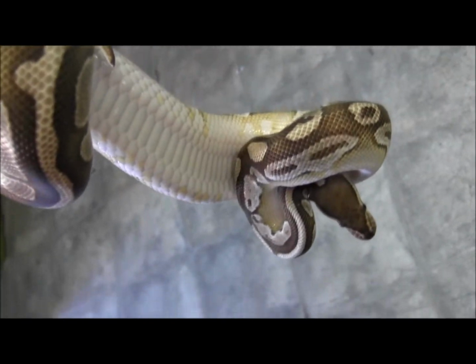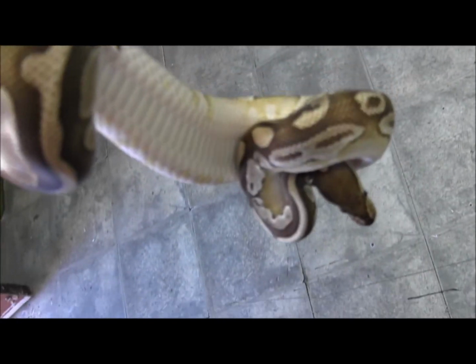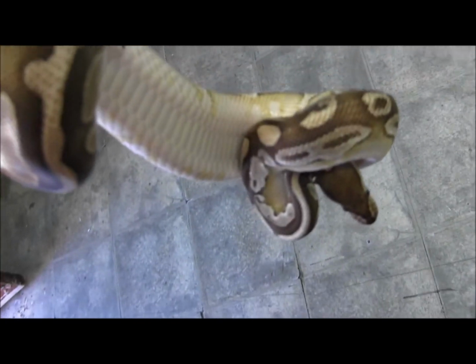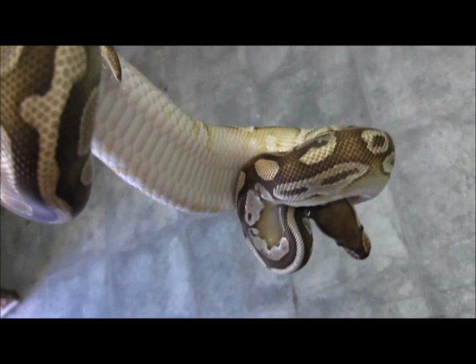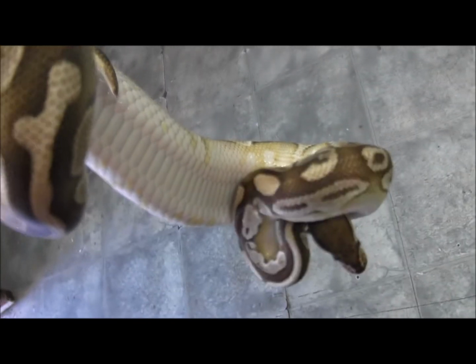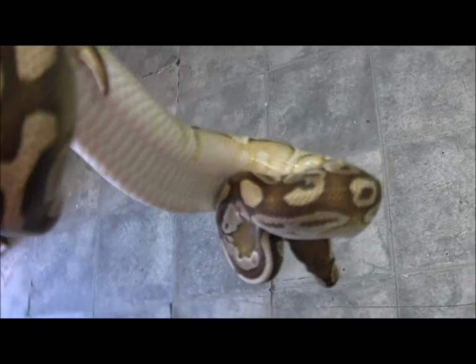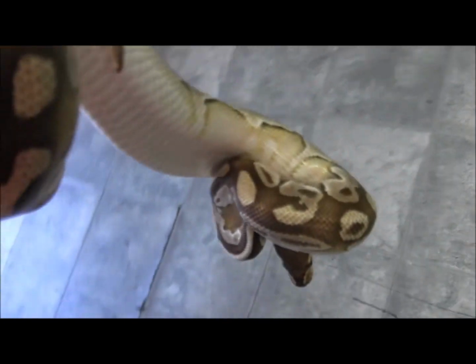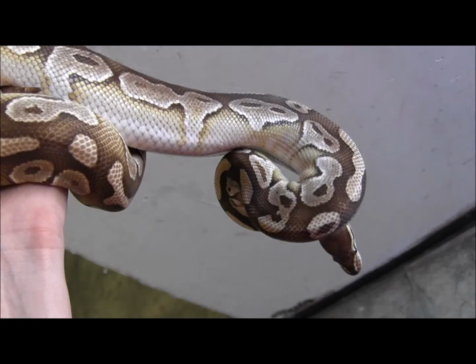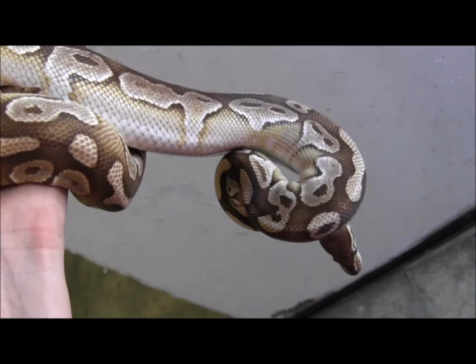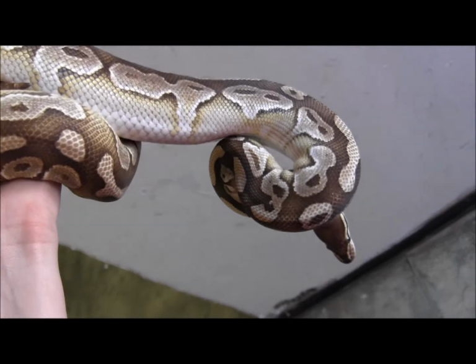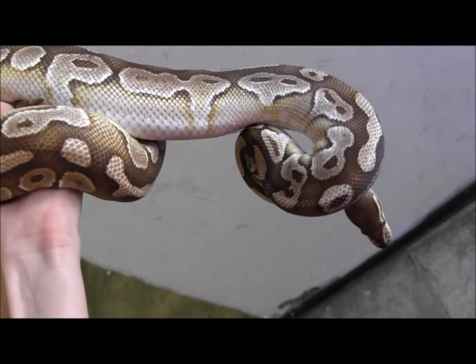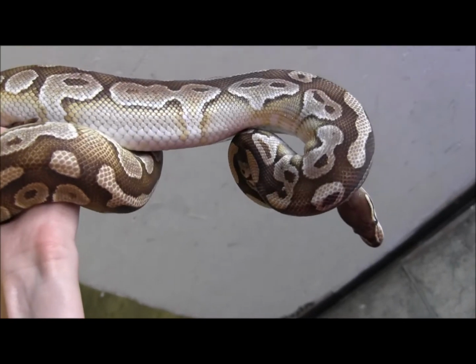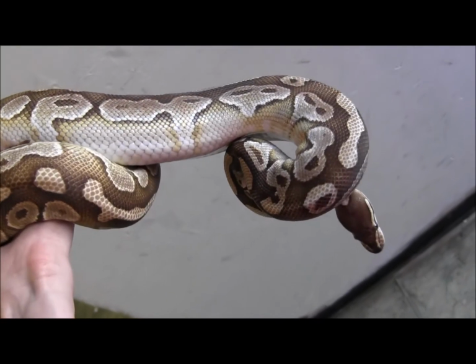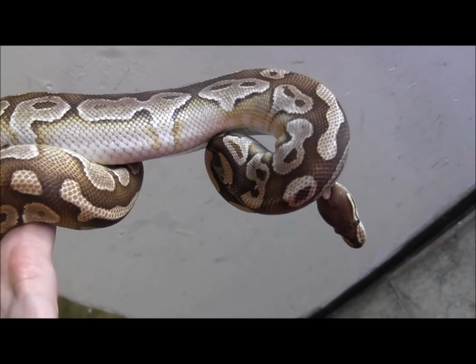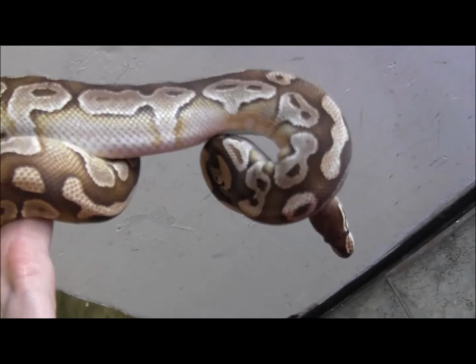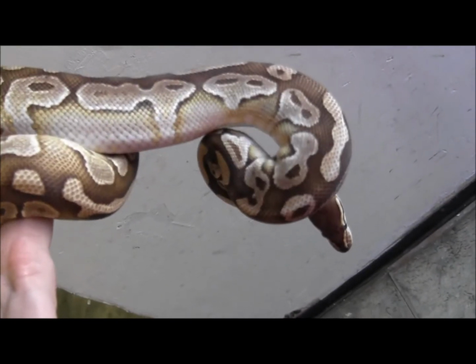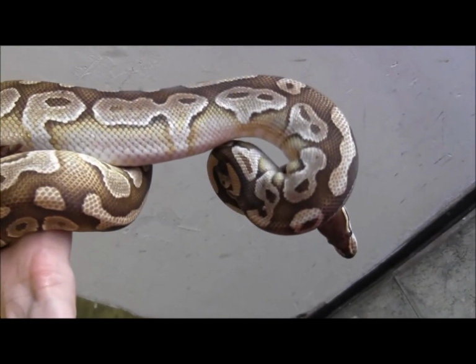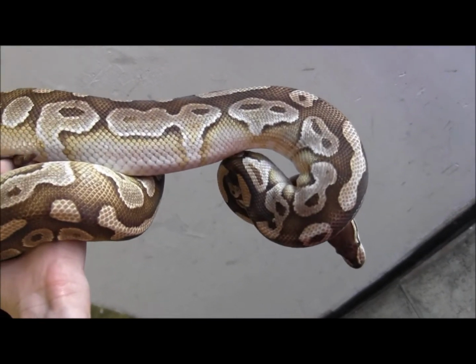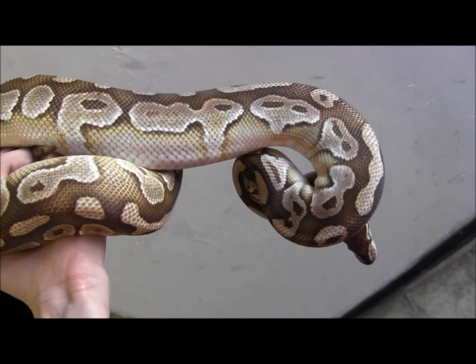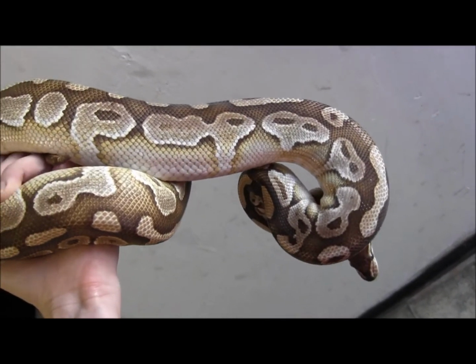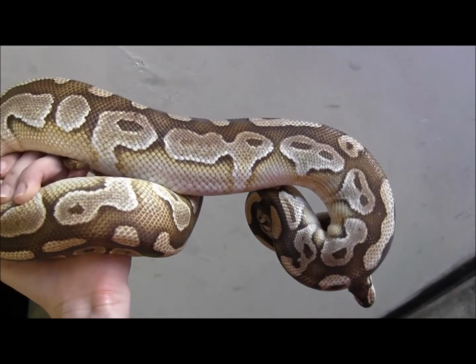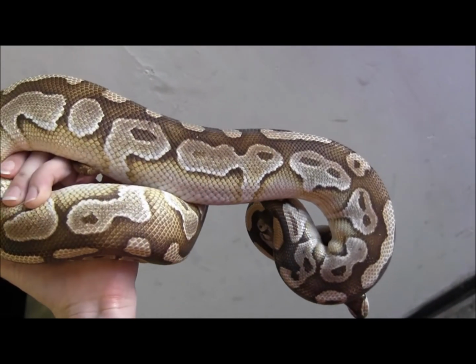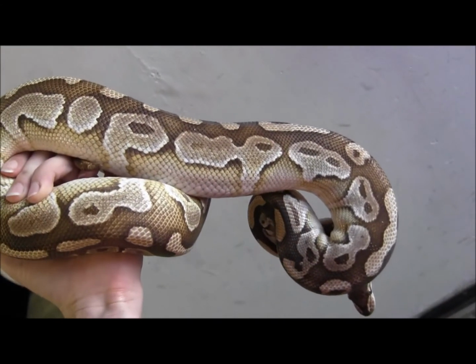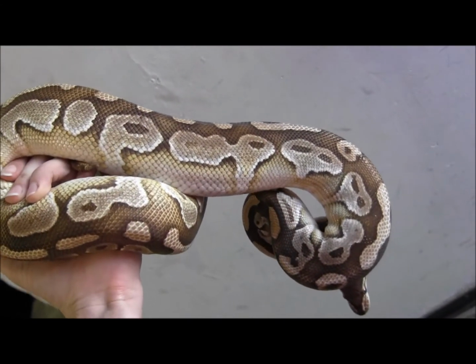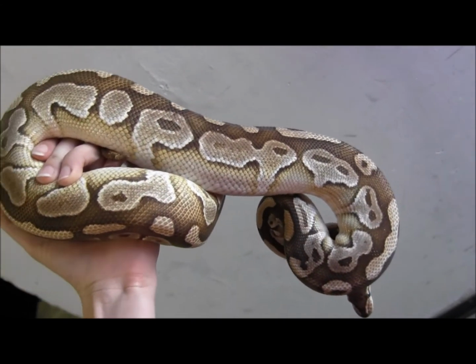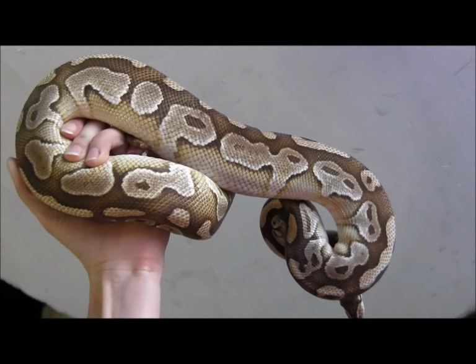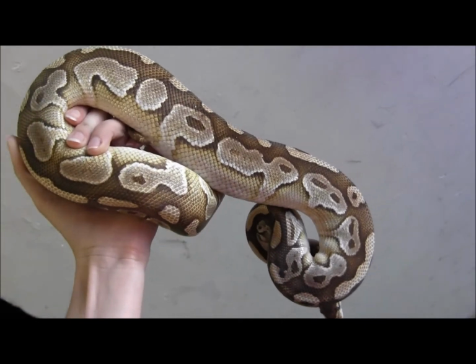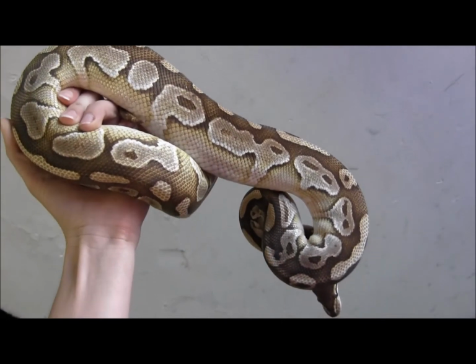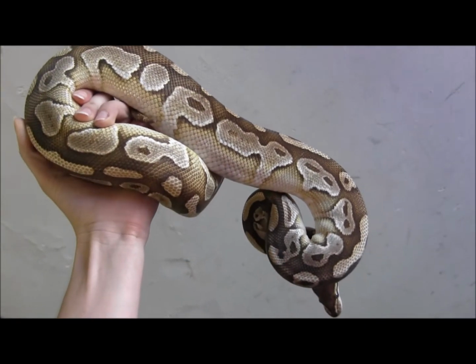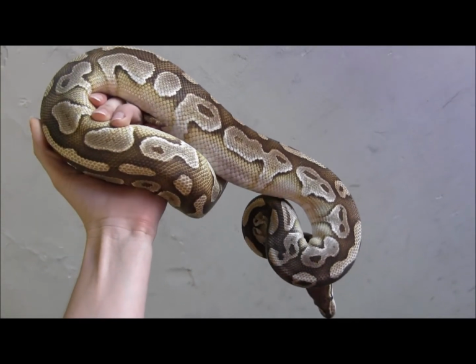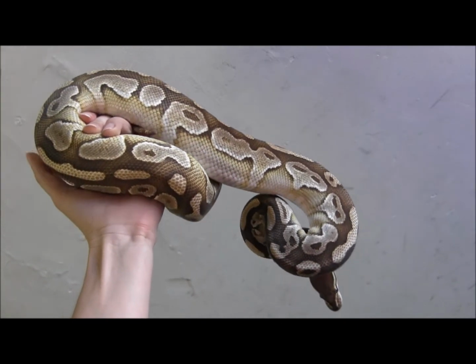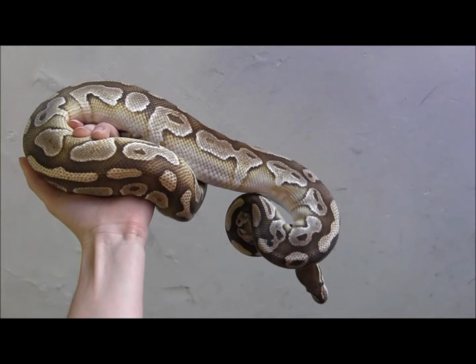Just a gorgeous animal. If you're curious about these guys or if you want to see the pricing, go ahead and visit our website at www.lllreptile.com and check them out.